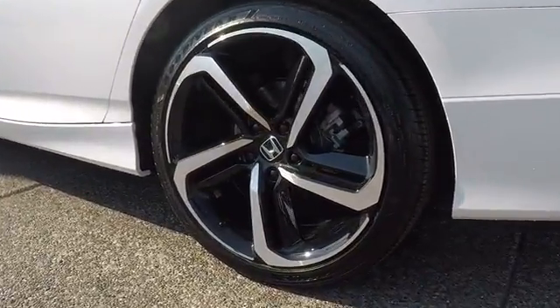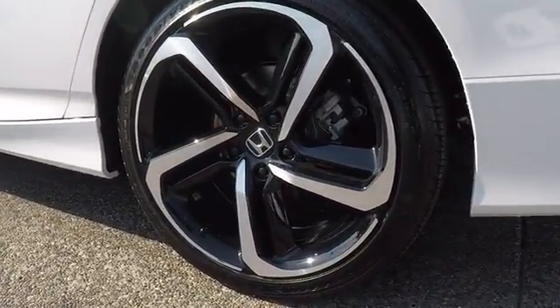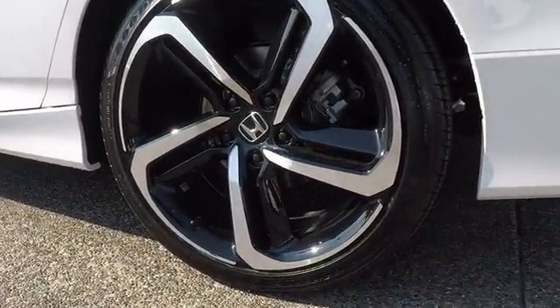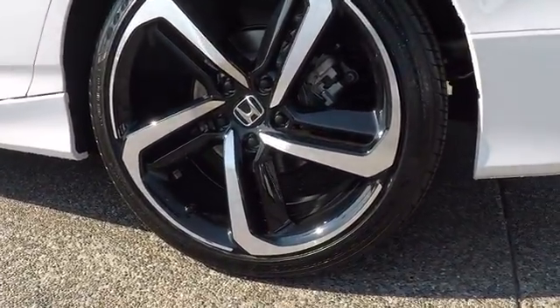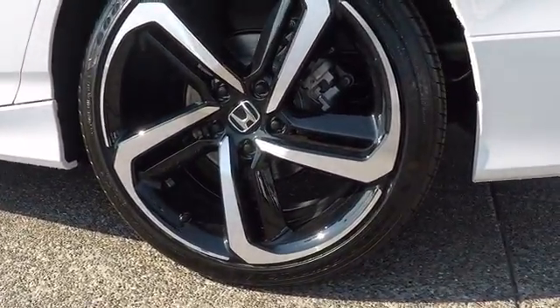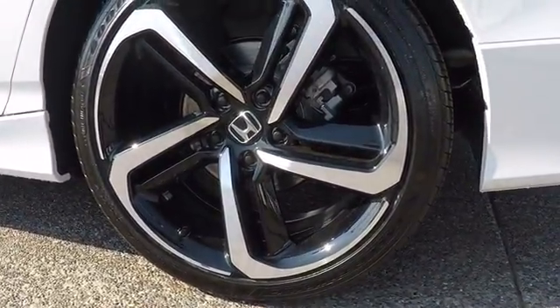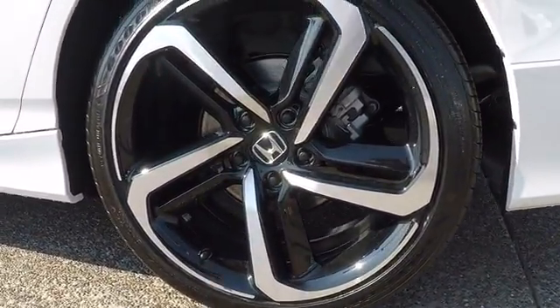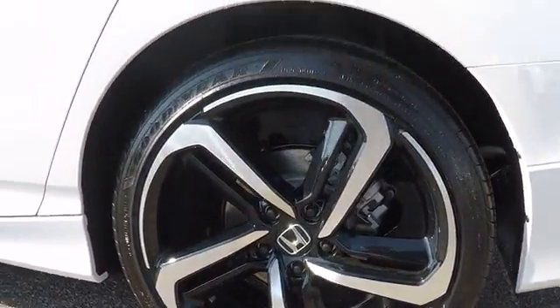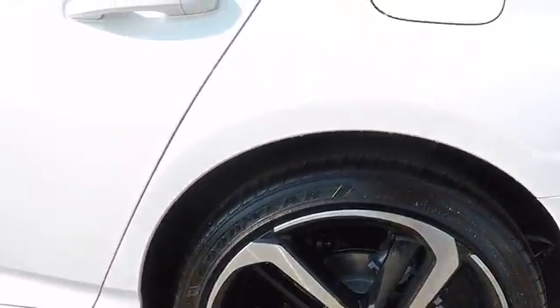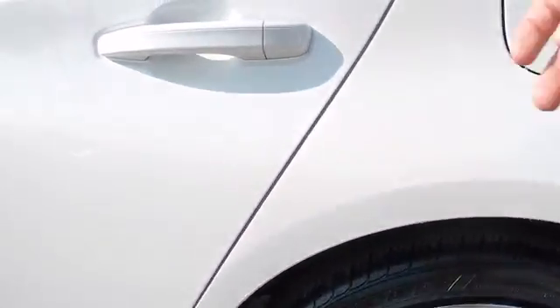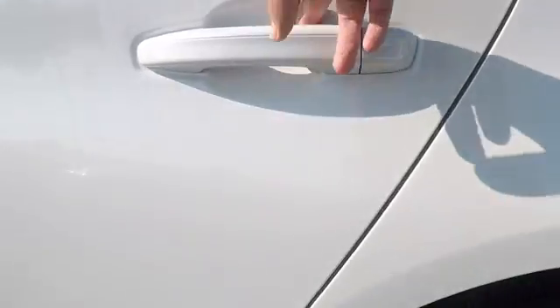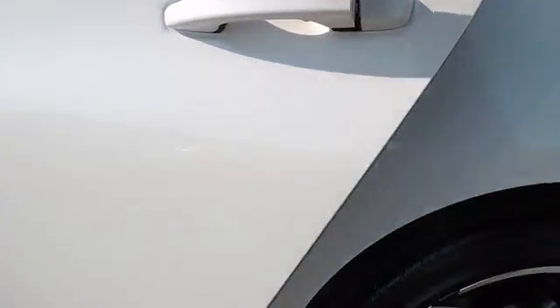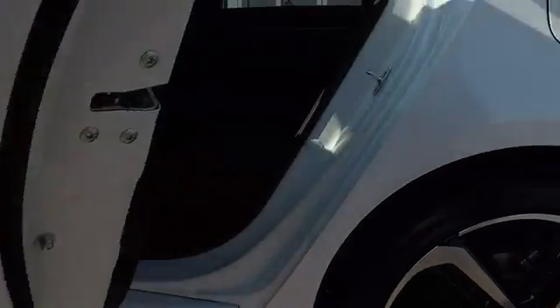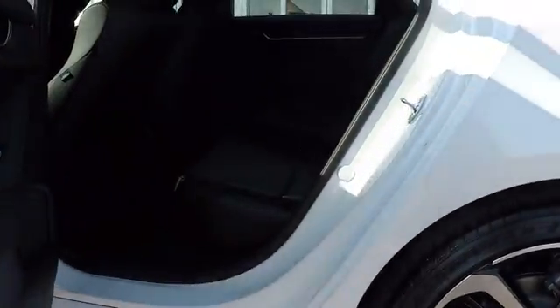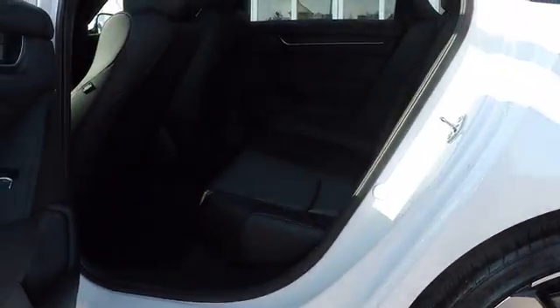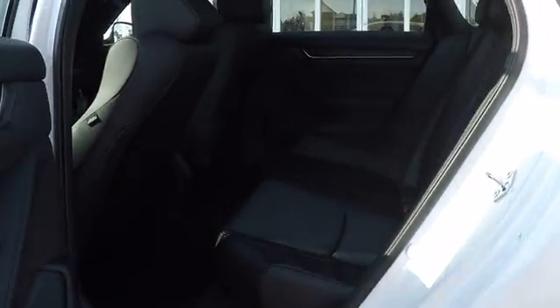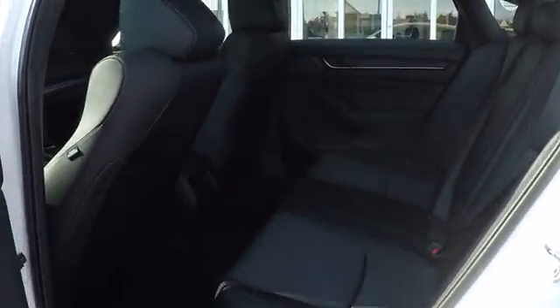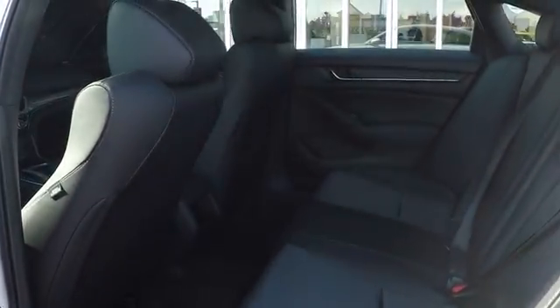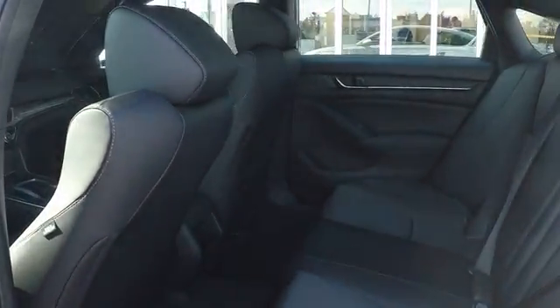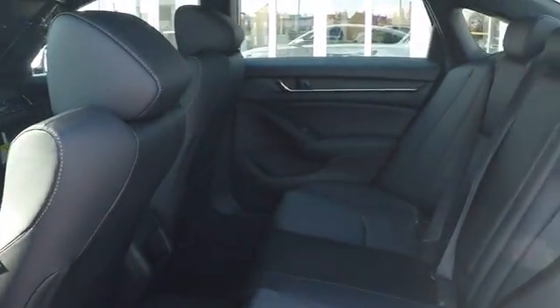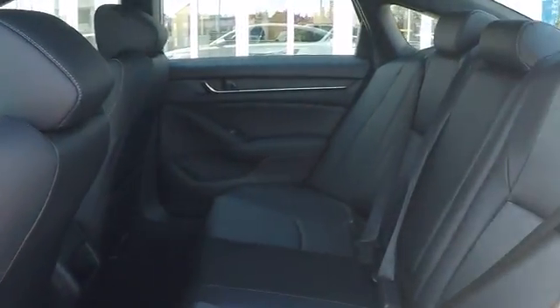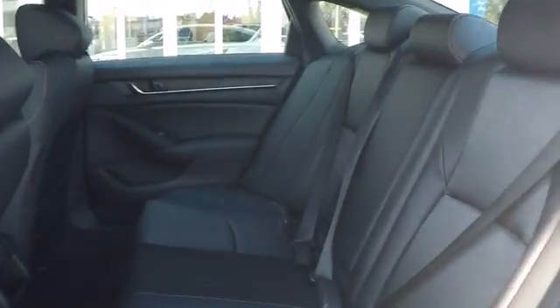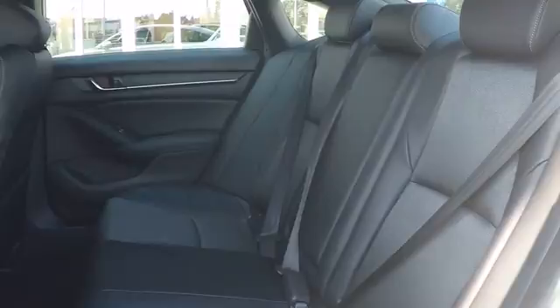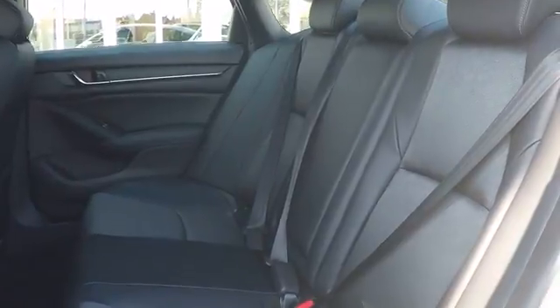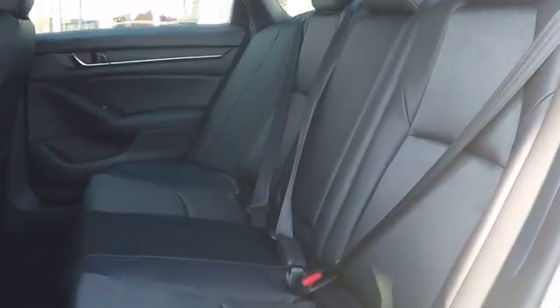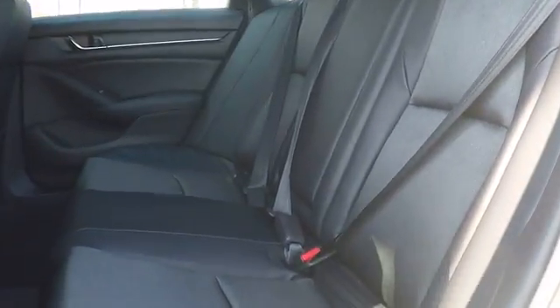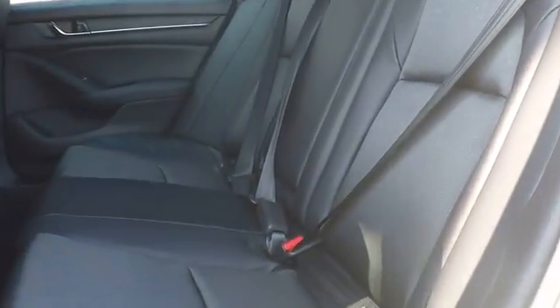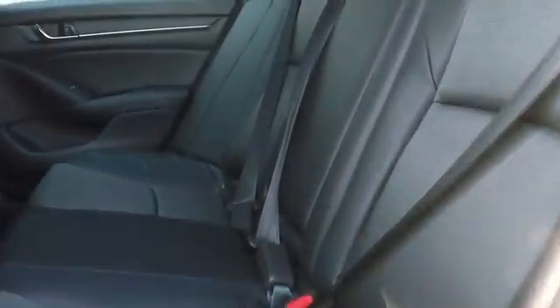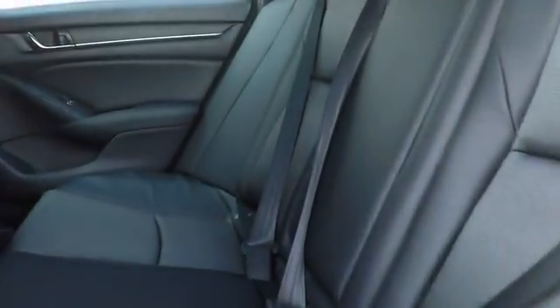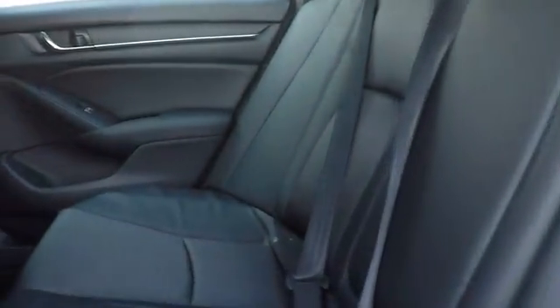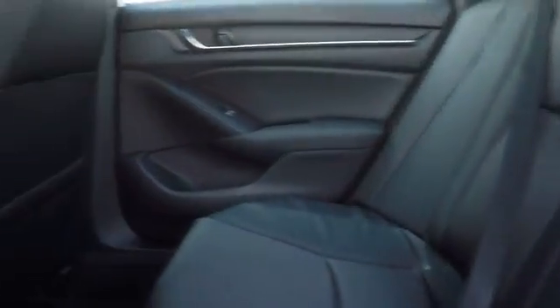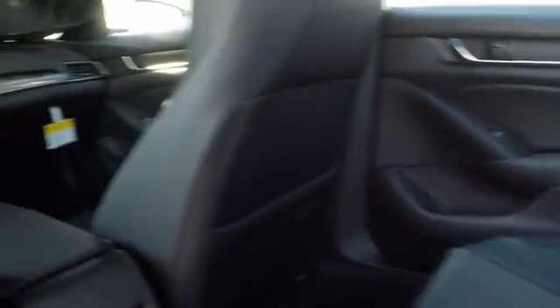Leather-wrapped steering wheel, Bluetooth, power steering, adjustable steering wheel, cruise control, aluminum wheels, keyless start, four-wheel disc brakes, floor mats, front-wheel drive, AM-FM stereo radio, climate control.